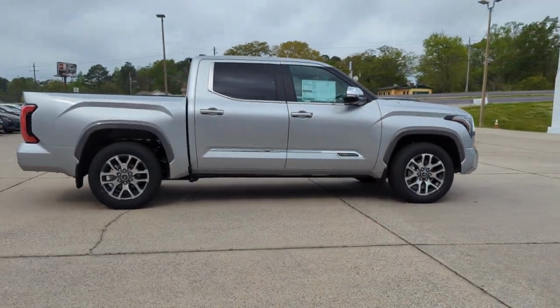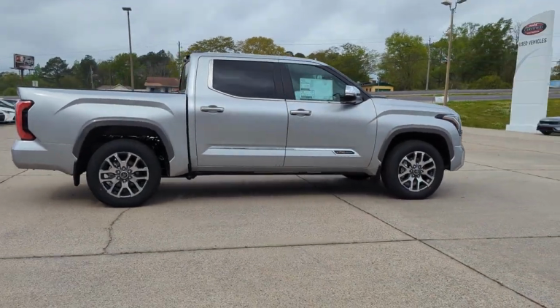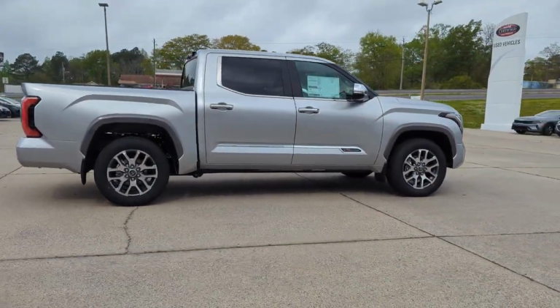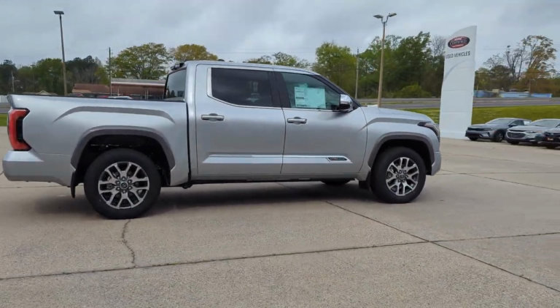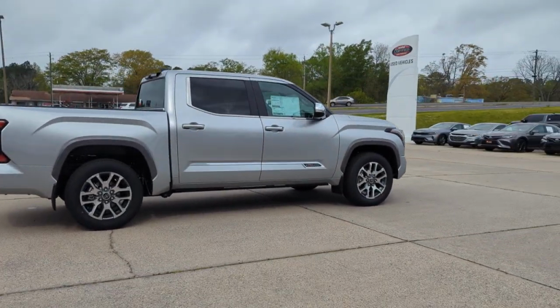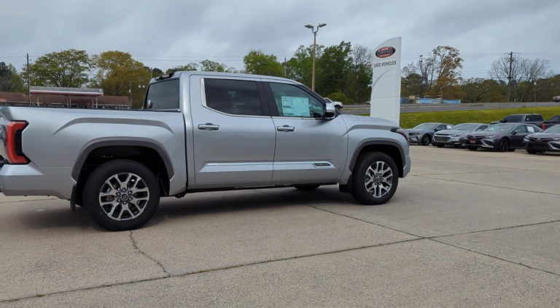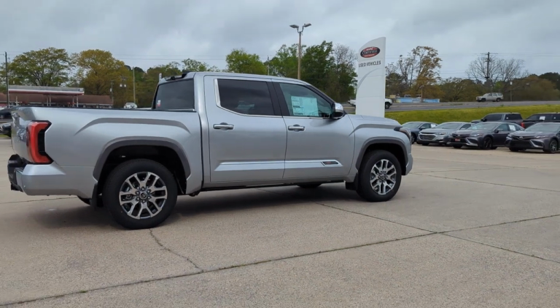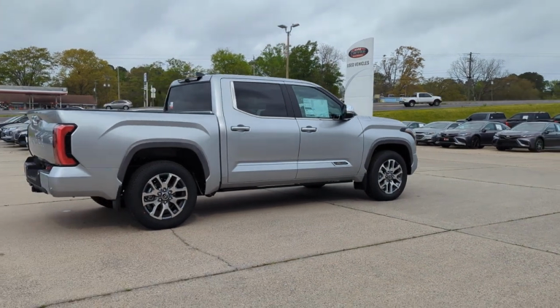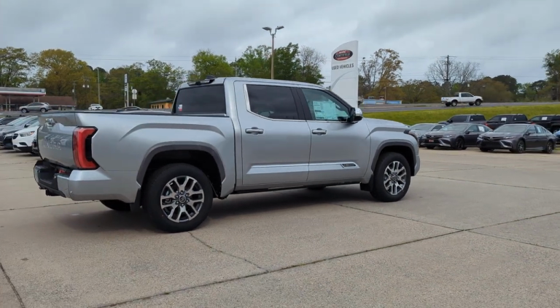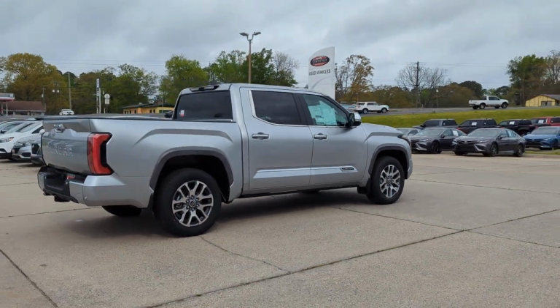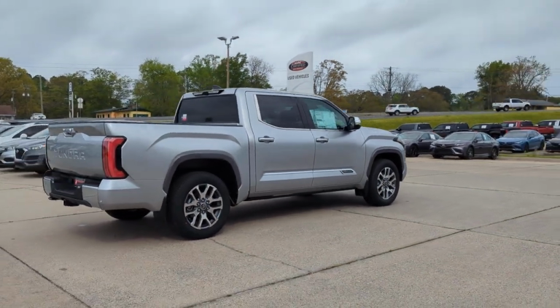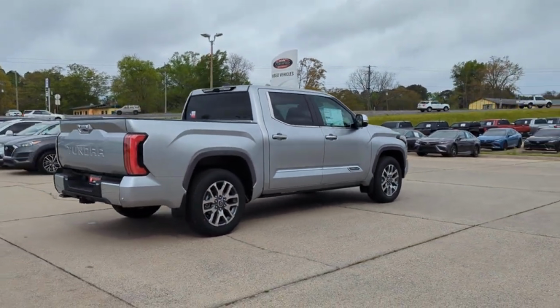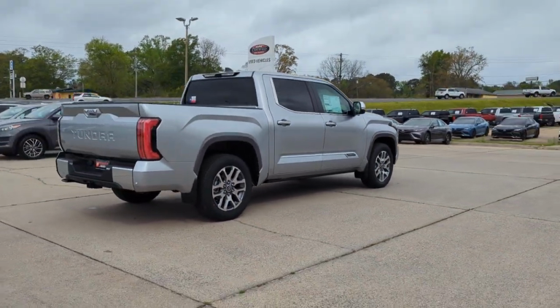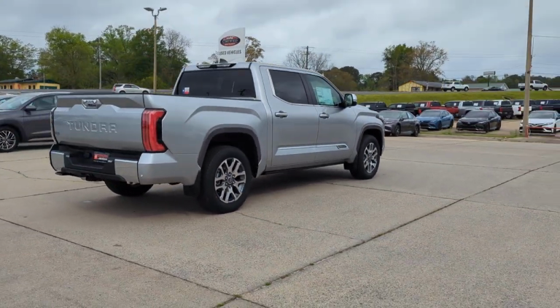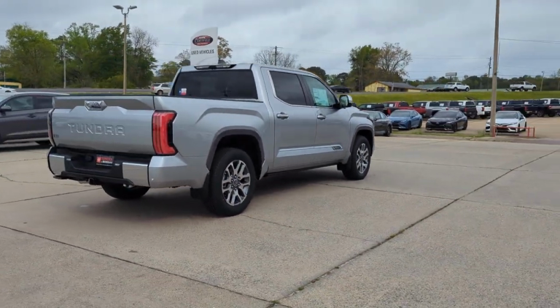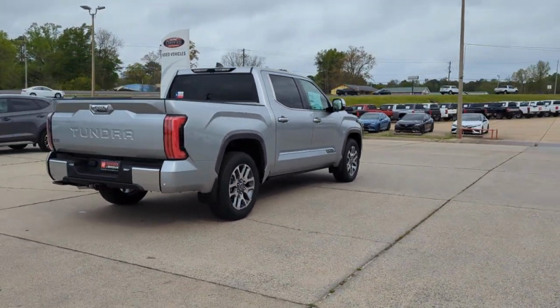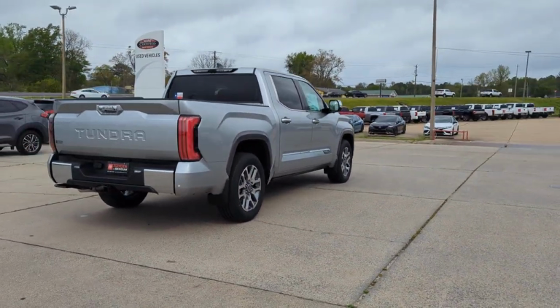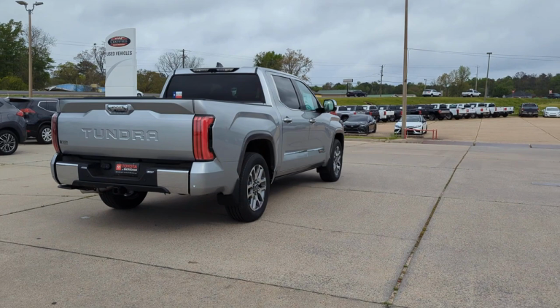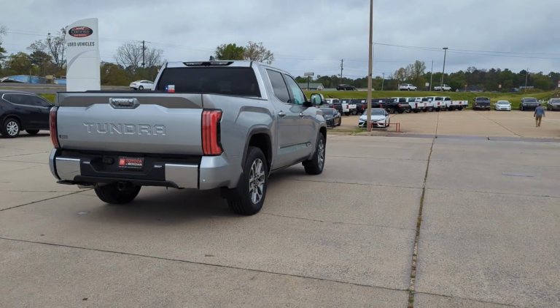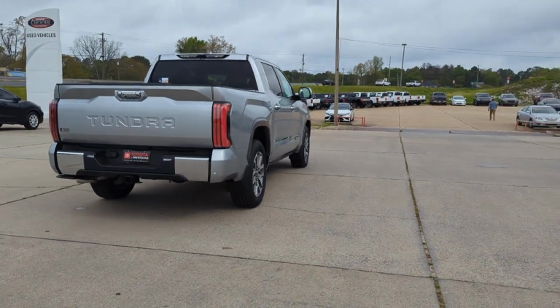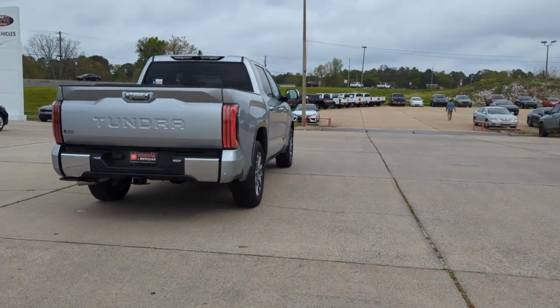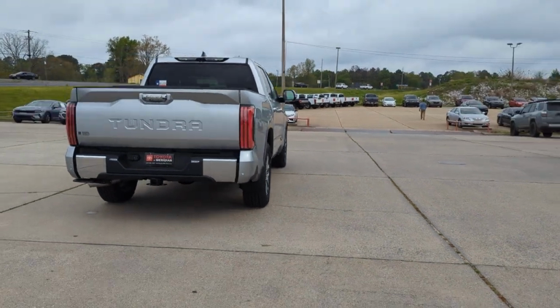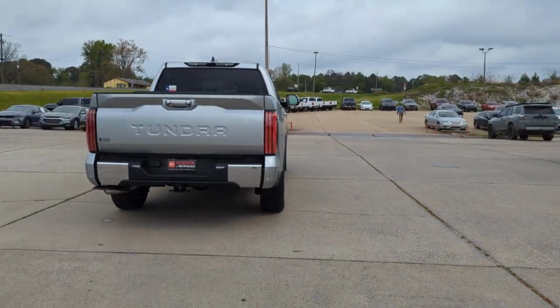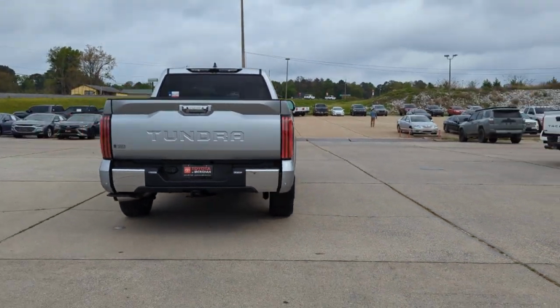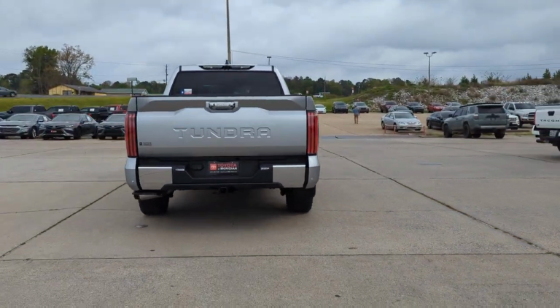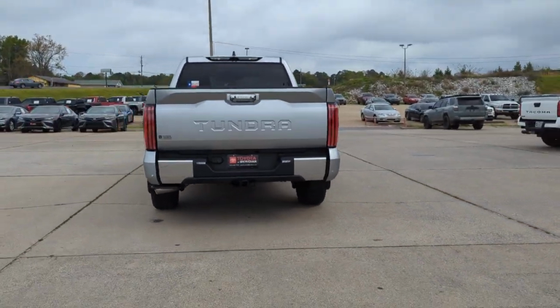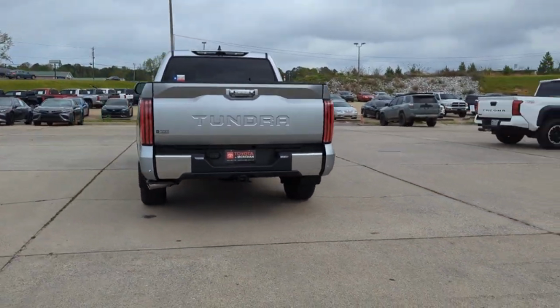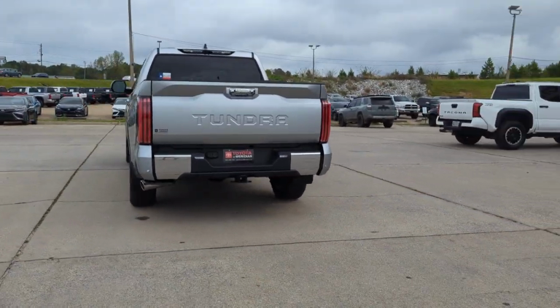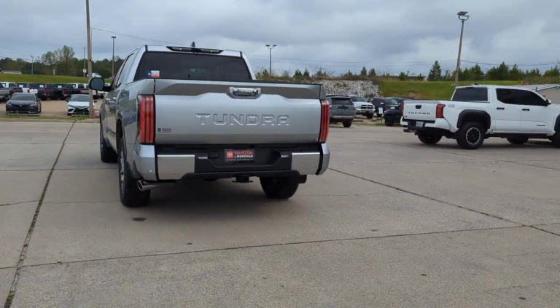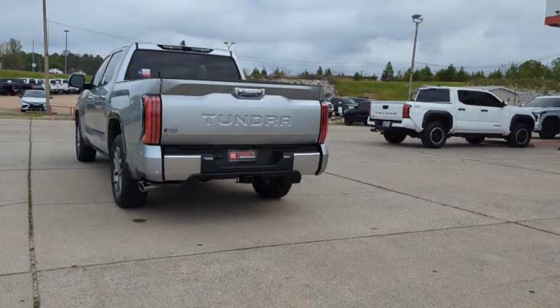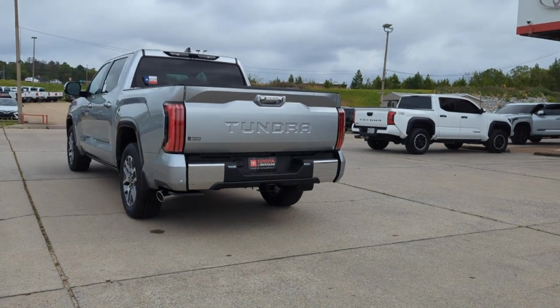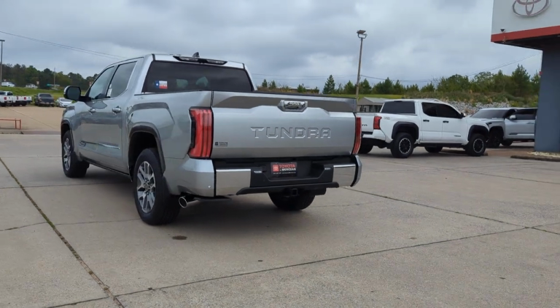Wi-Fi hotspot, satellite radio, navigation, premium sound system, multi-zone air conditioning, blind spot monitor, parking aid sensor, heated side view mirrors, and leather seats.